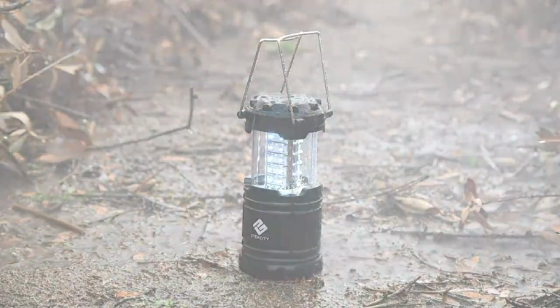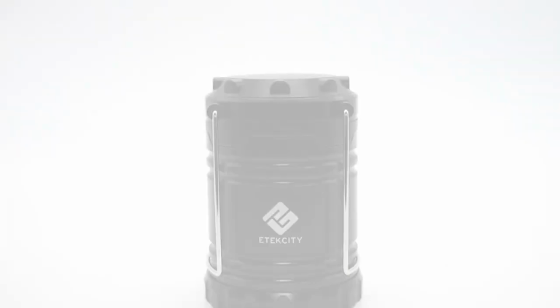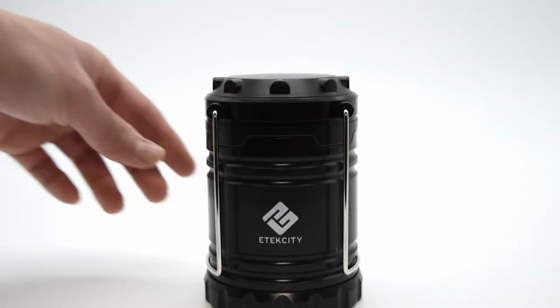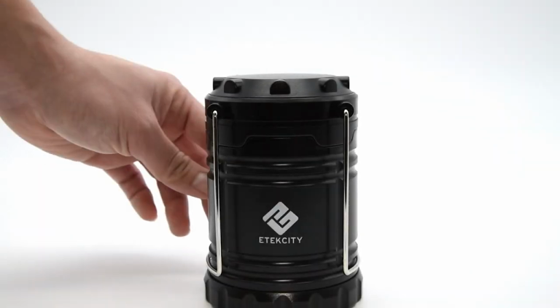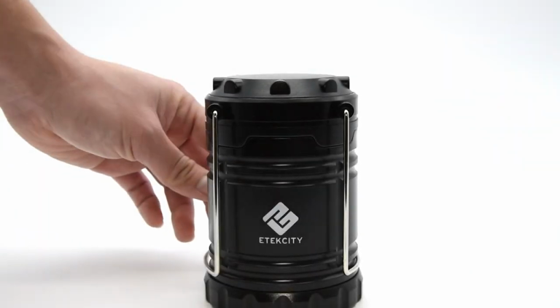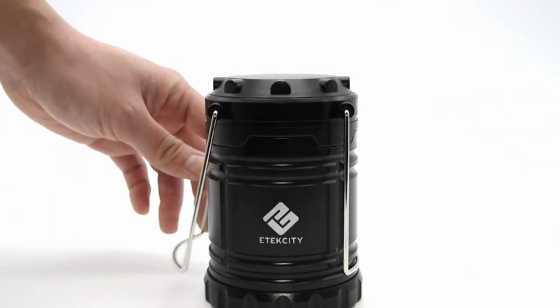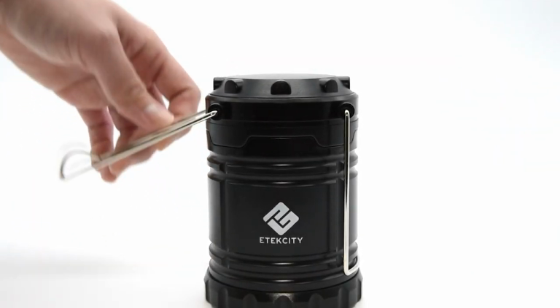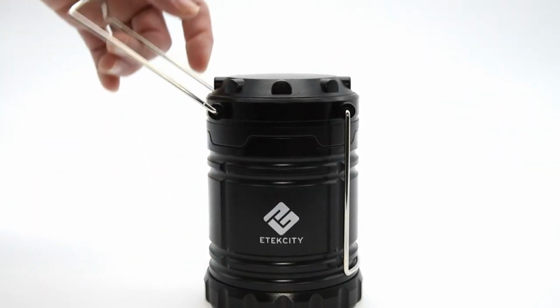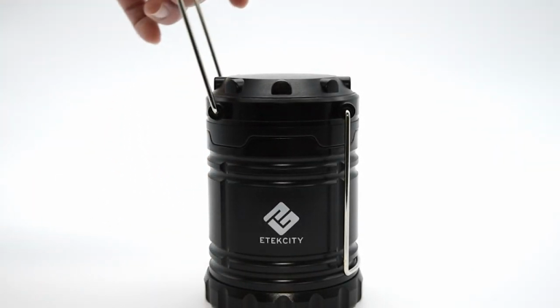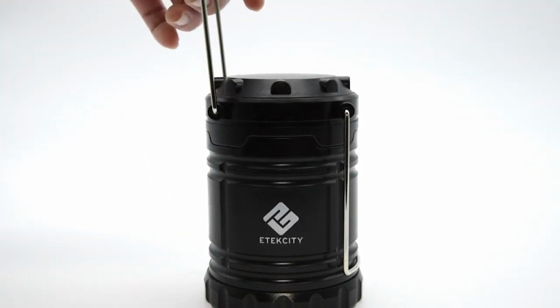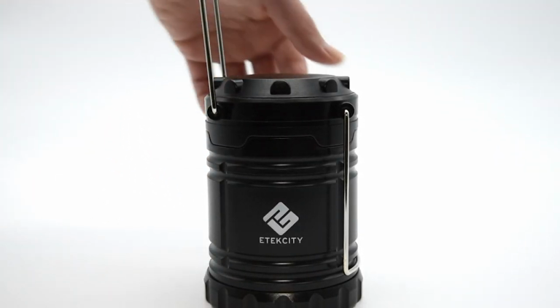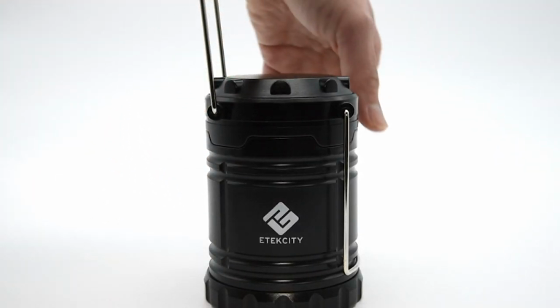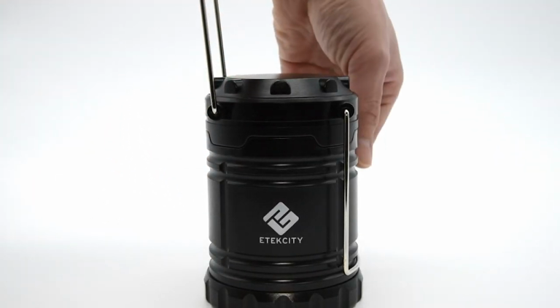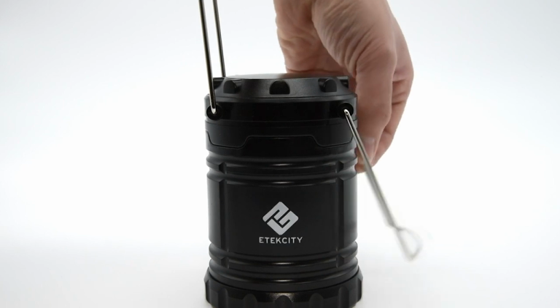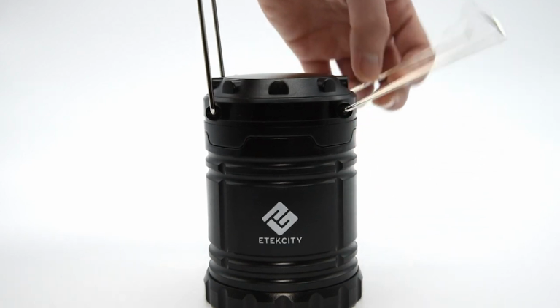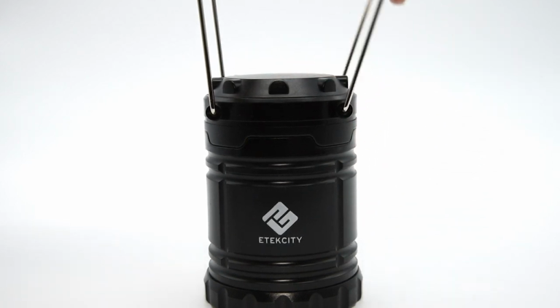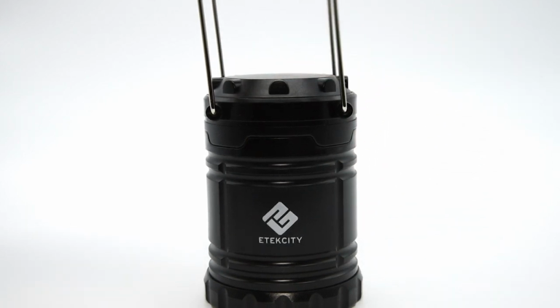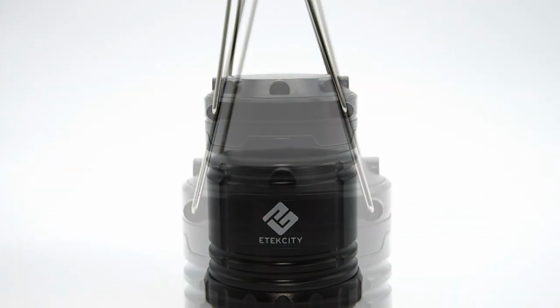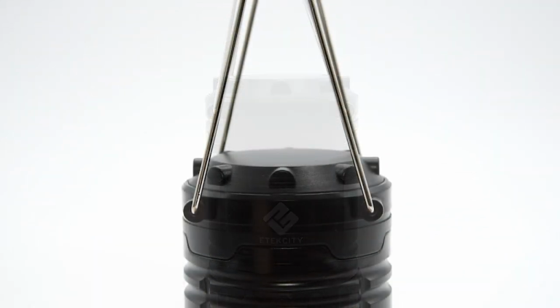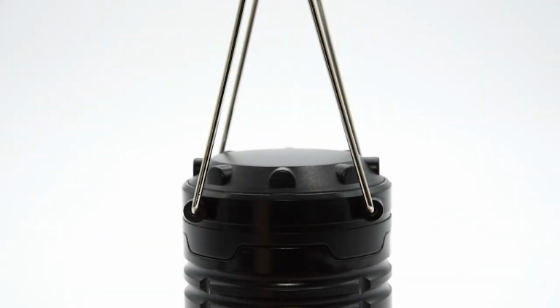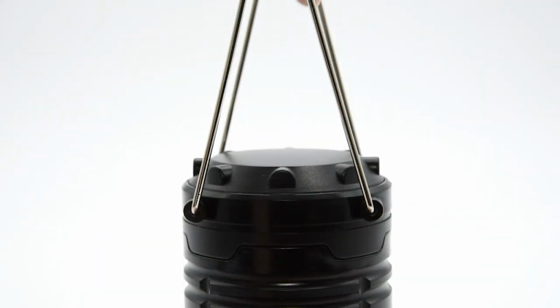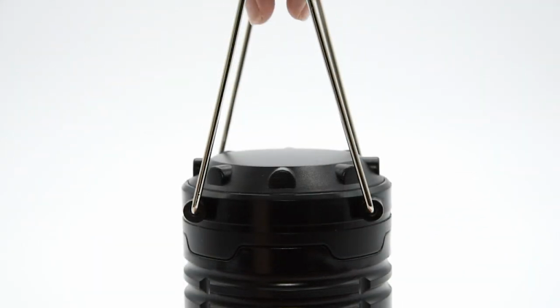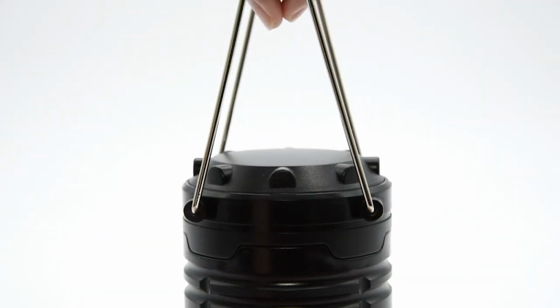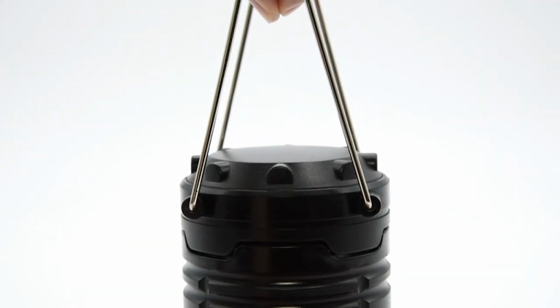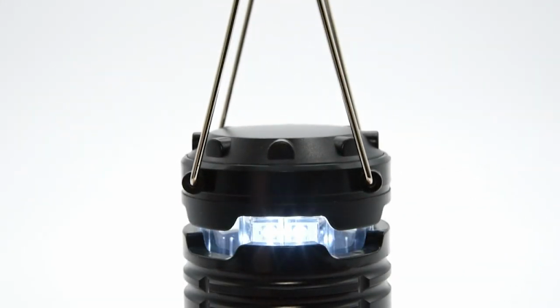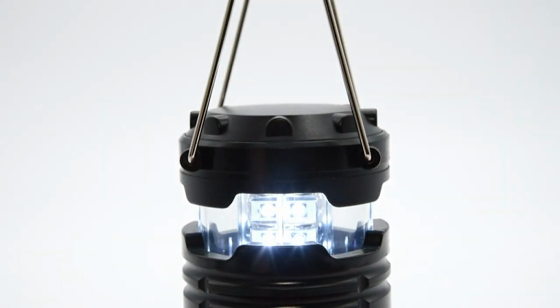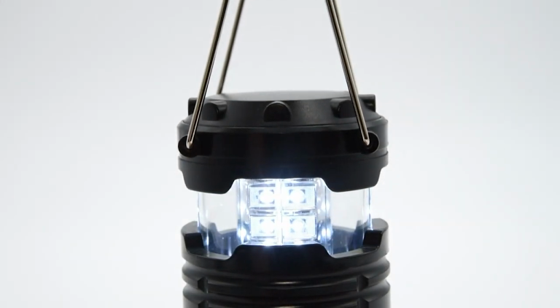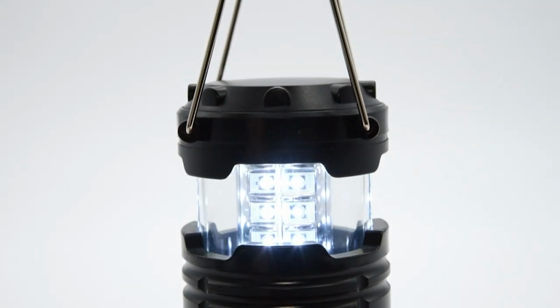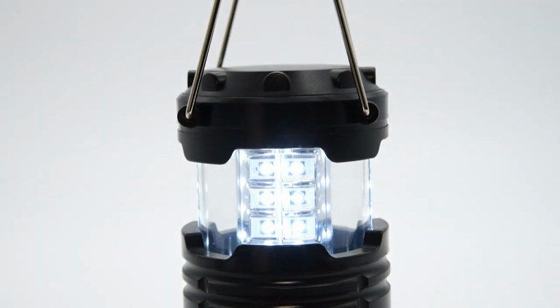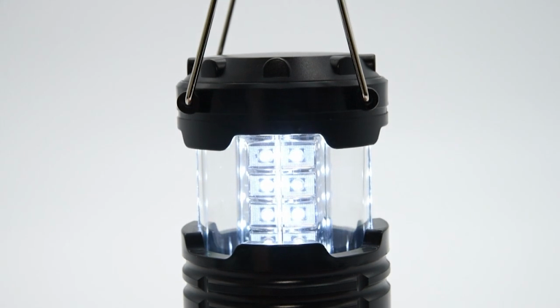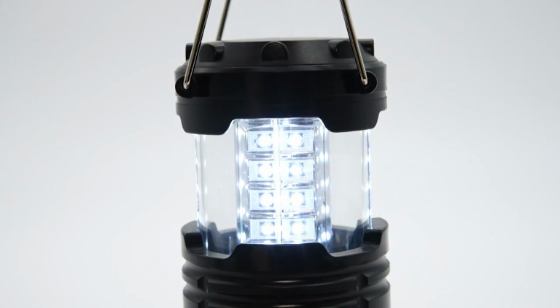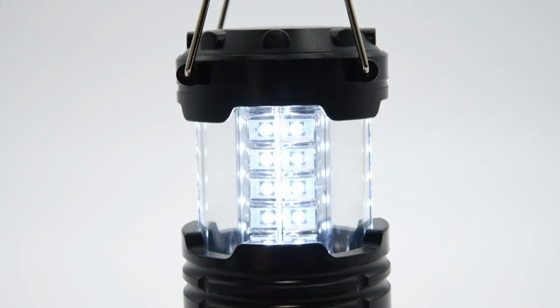To activate the light of the lantern, simply pull up the fold-away handles and extend for brightness. Easily control the amount of light provided by the lantern by adjusting its height.